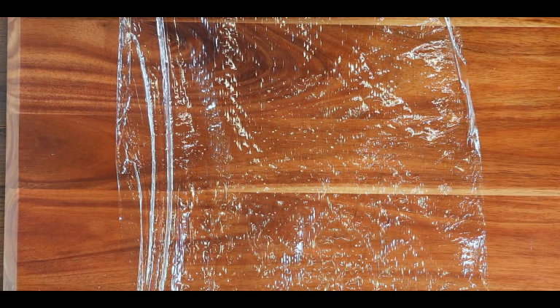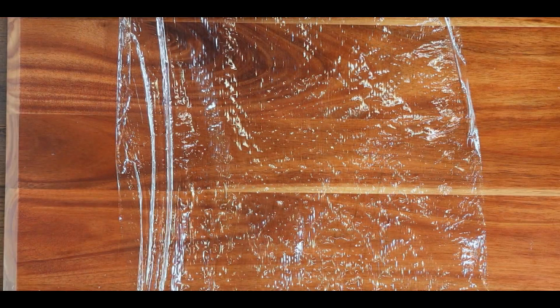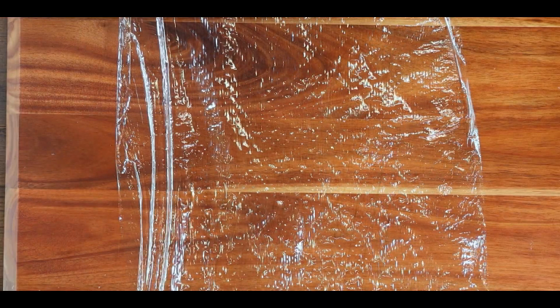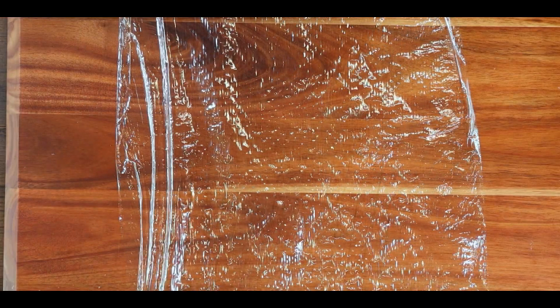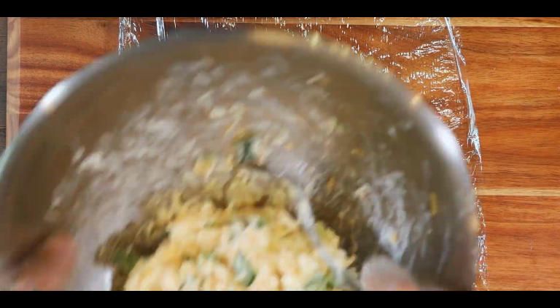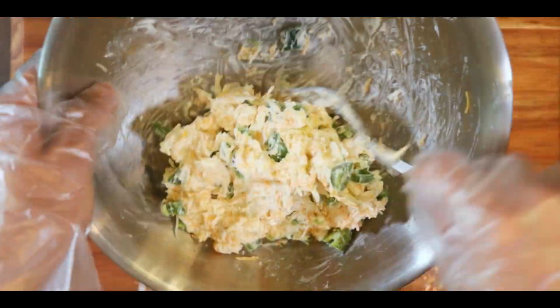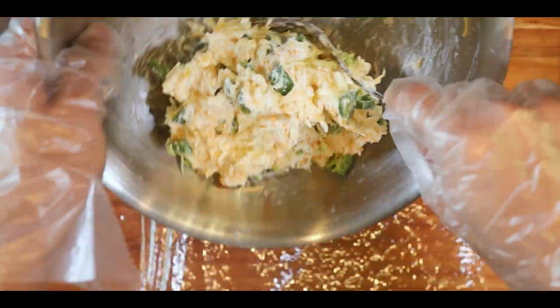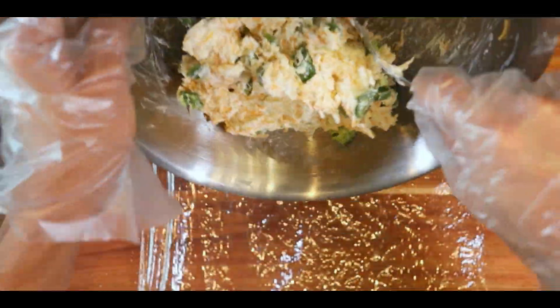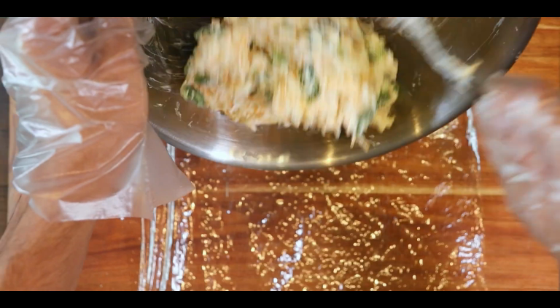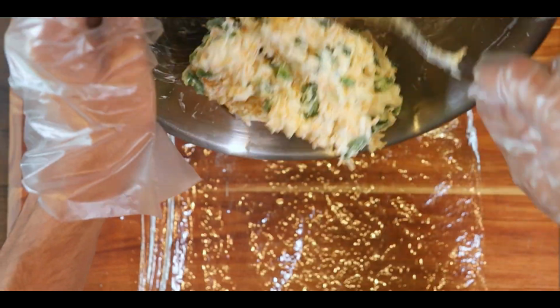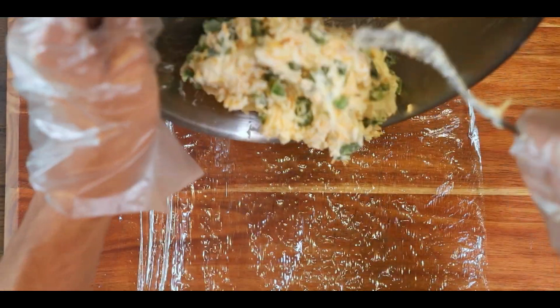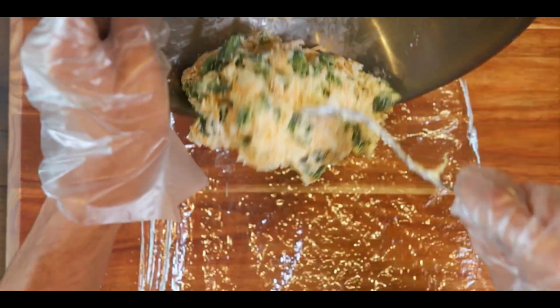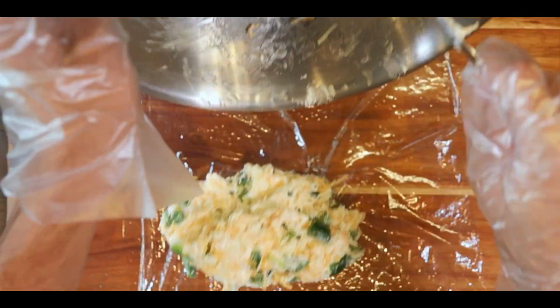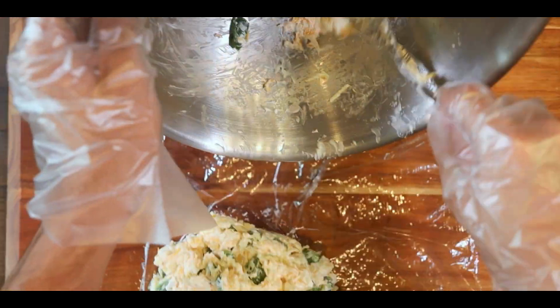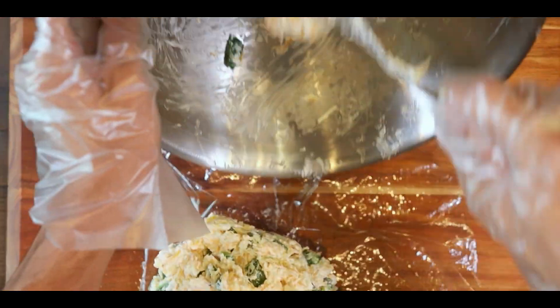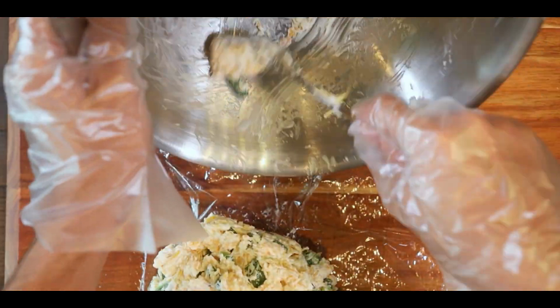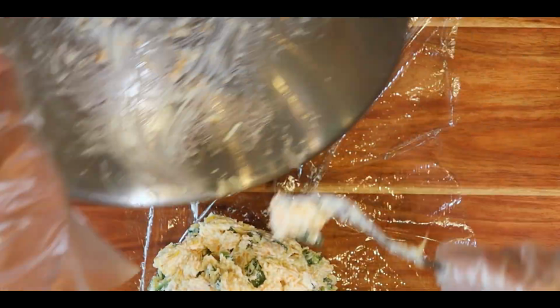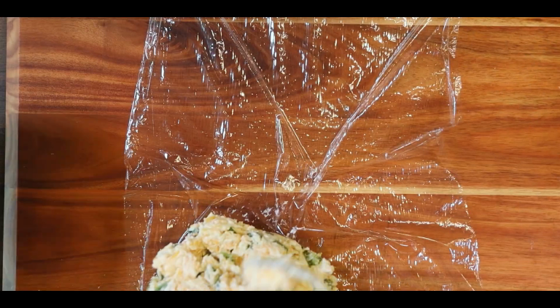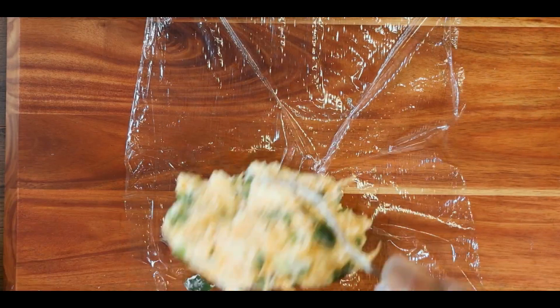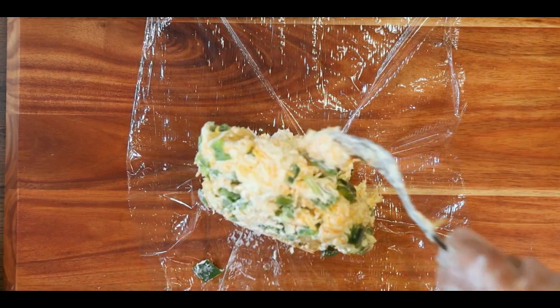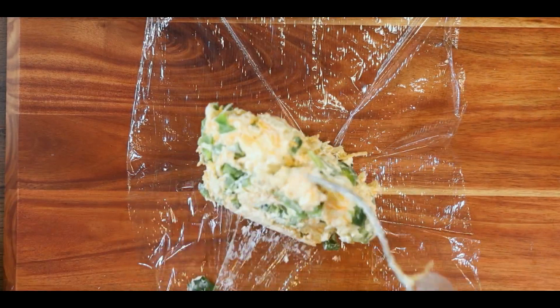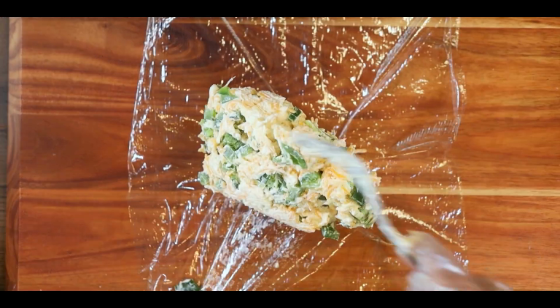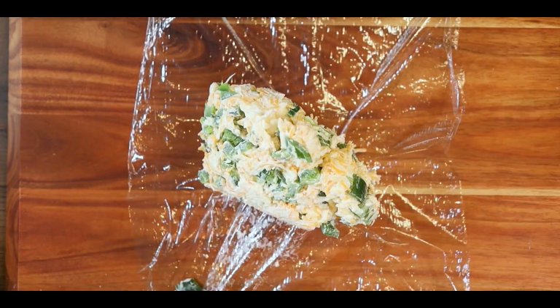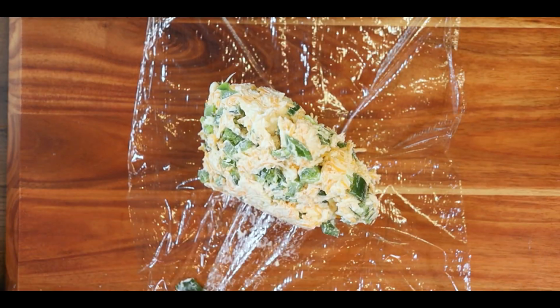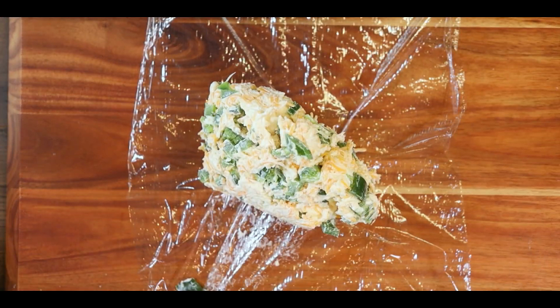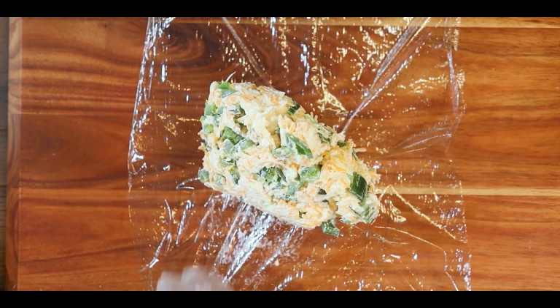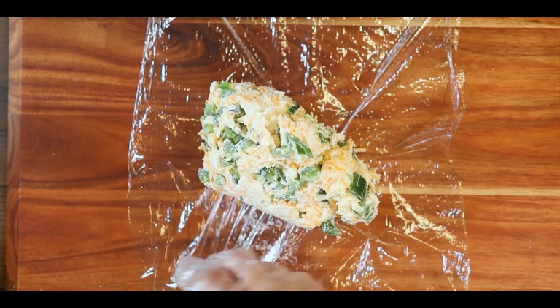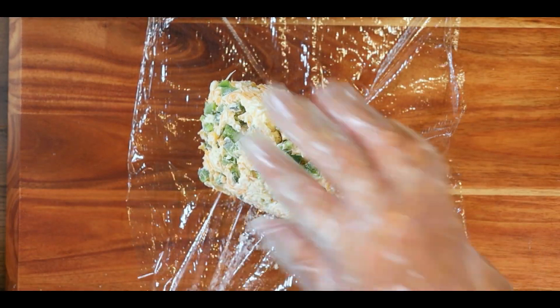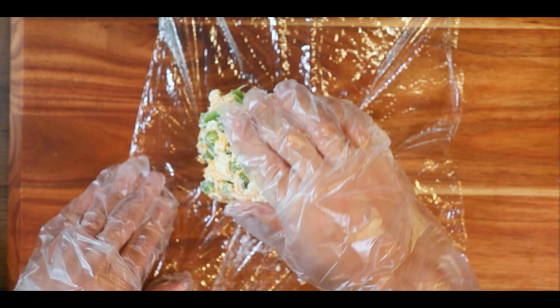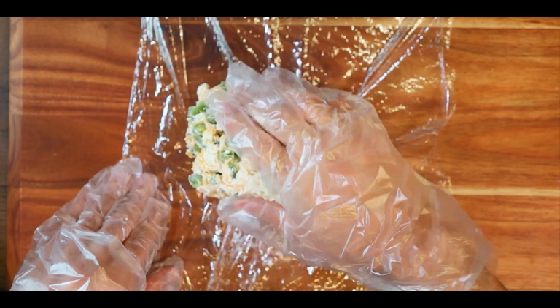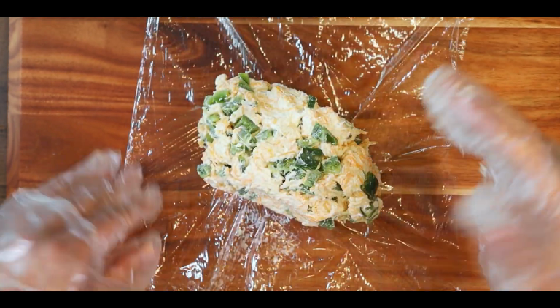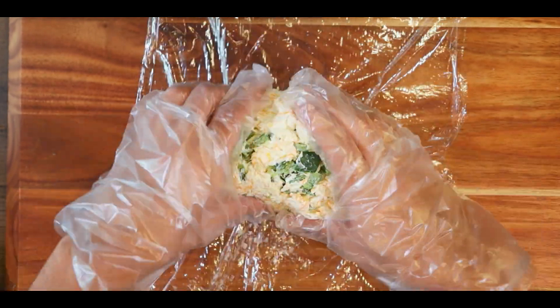Now transfer the cheese and jalapeño mixture on top of saran wrap and try to form it into a log, then roll it tight and place it in the fridge for 30 minutes.